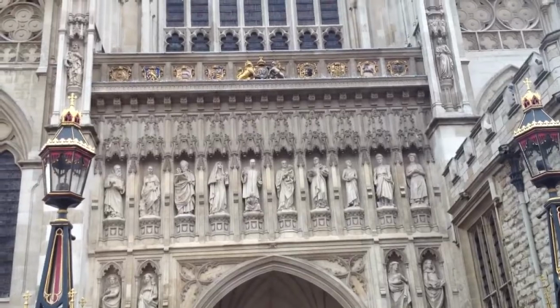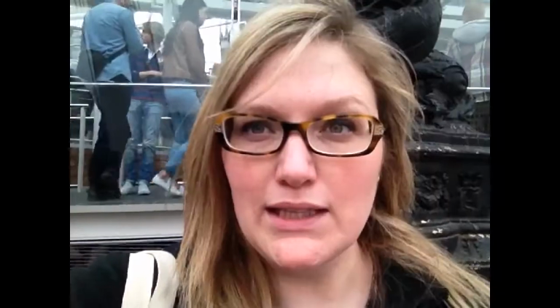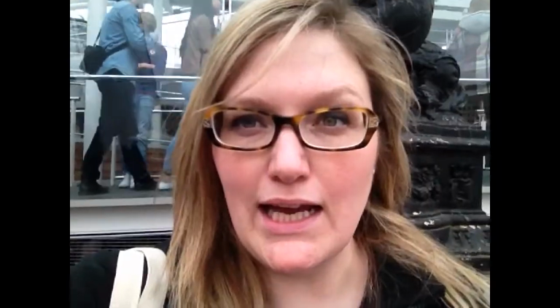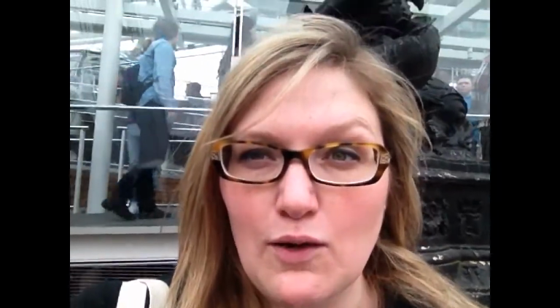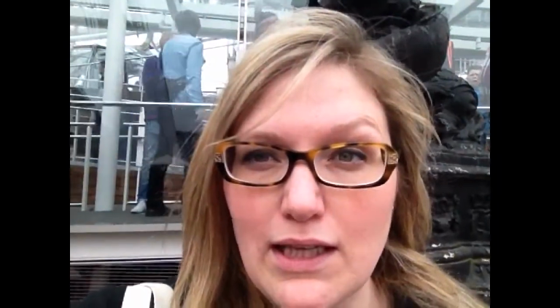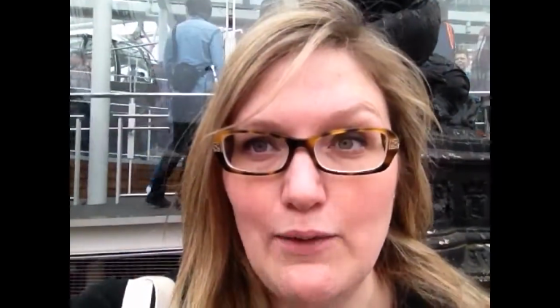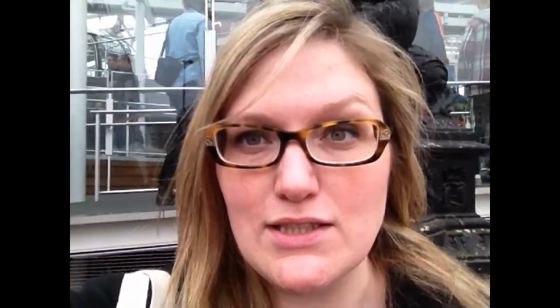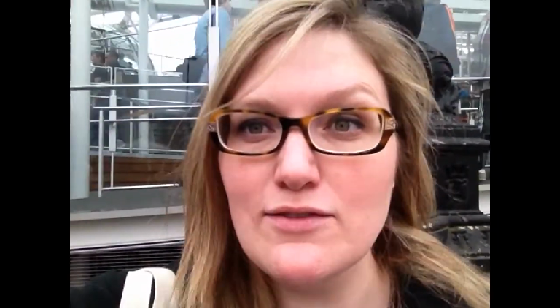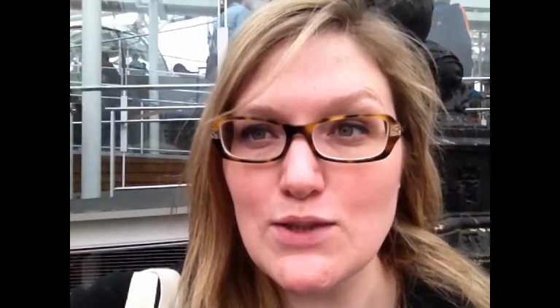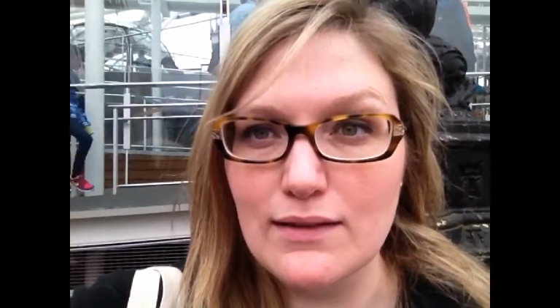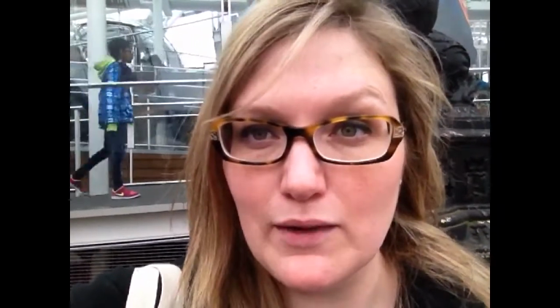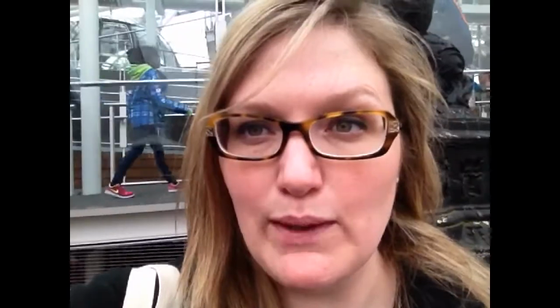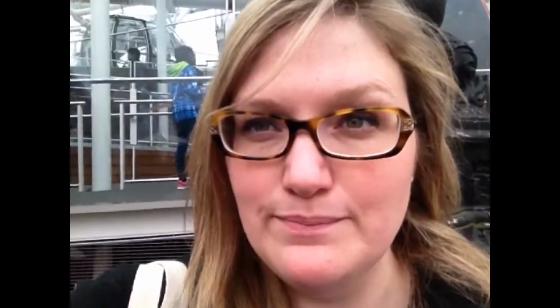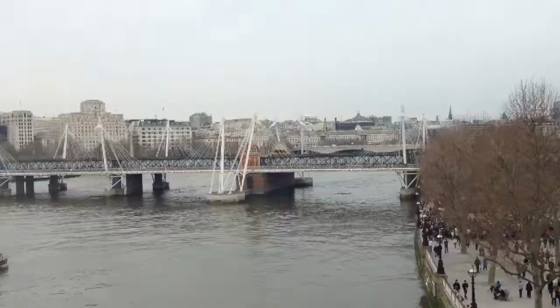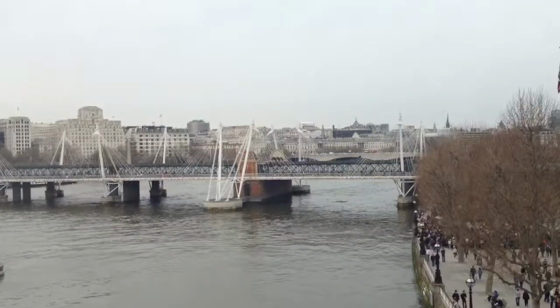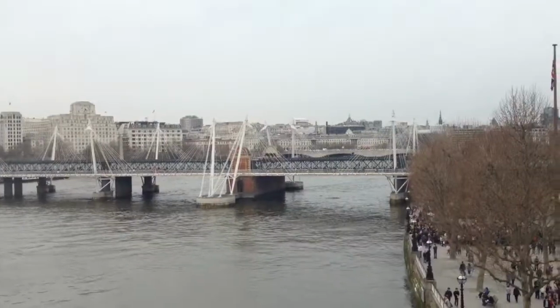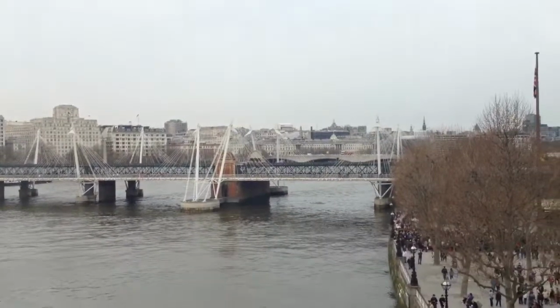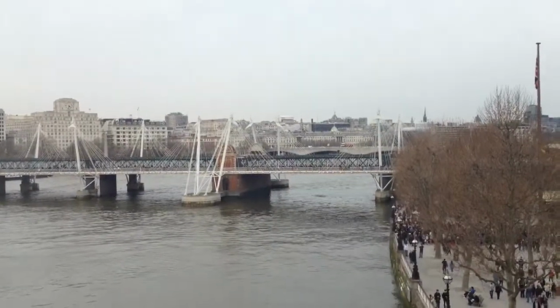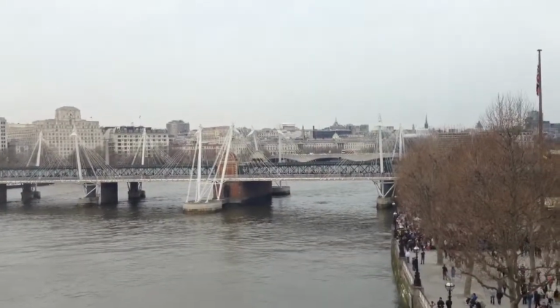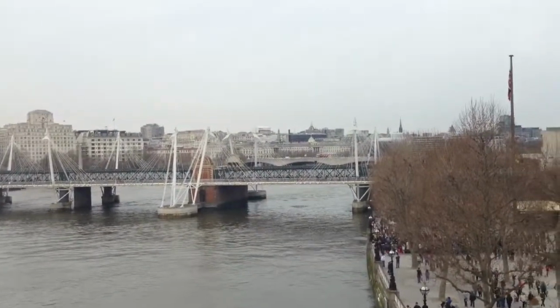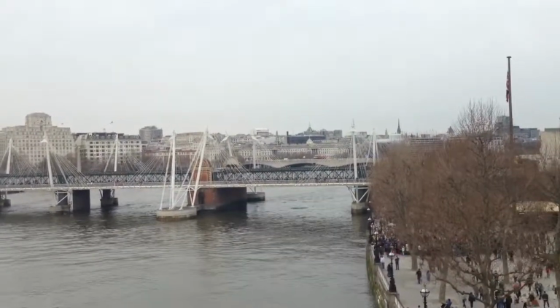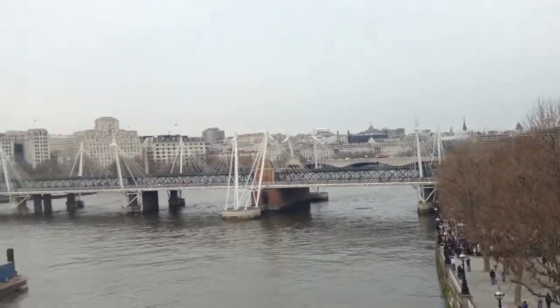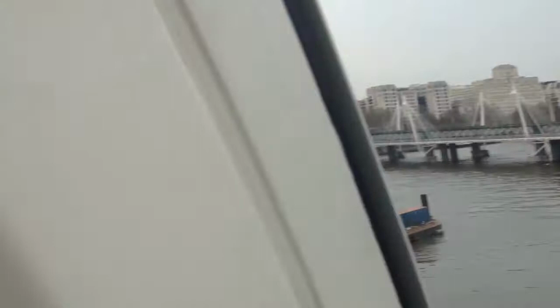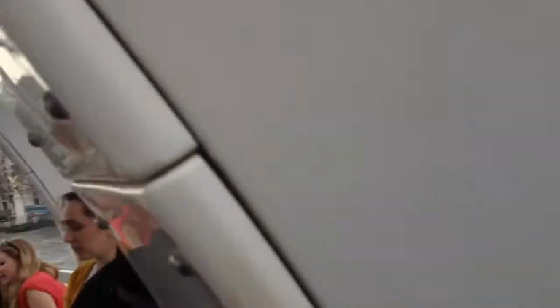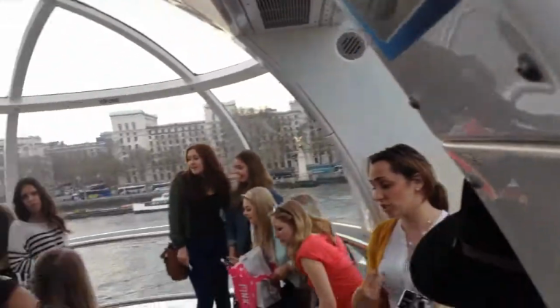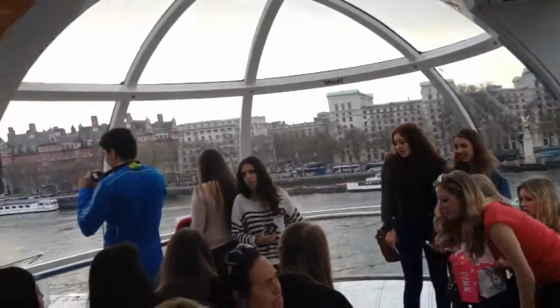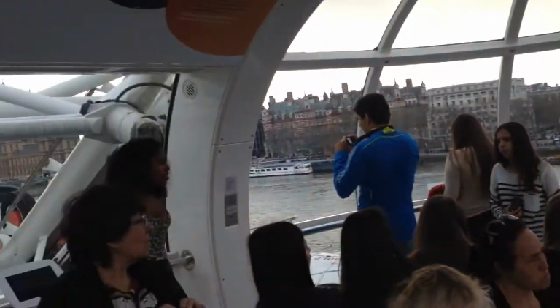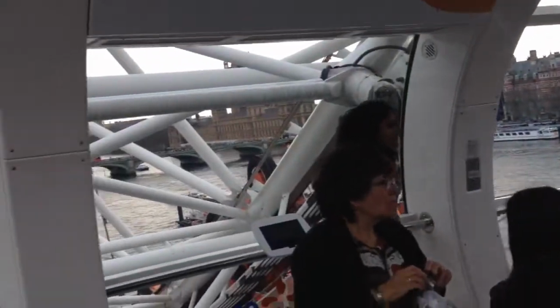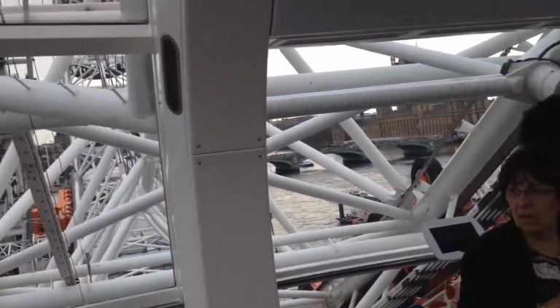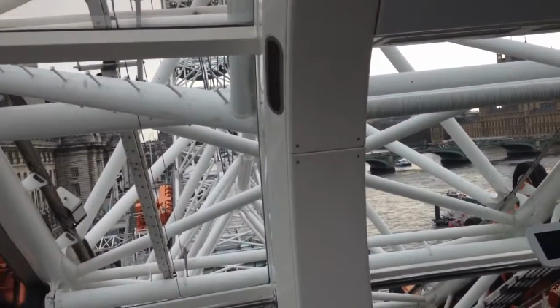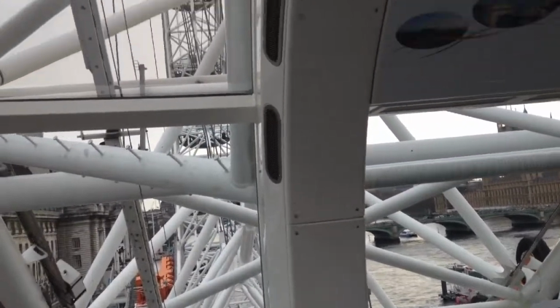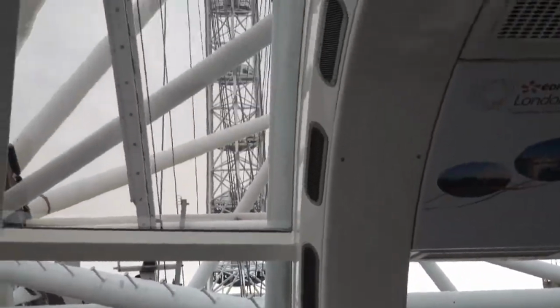We're in line now to go on the London Eye, which is this giant Ferris wheel. So it'll be pretty fun. Here's the view outside the window from the London Eye. Here's inside the pod. There's the inner workings of it.